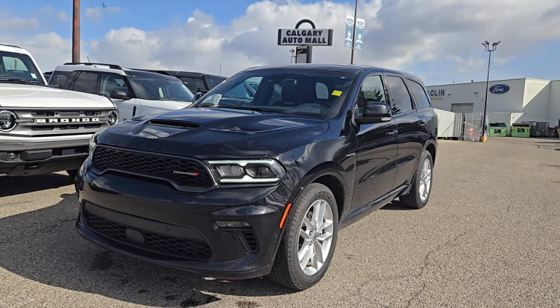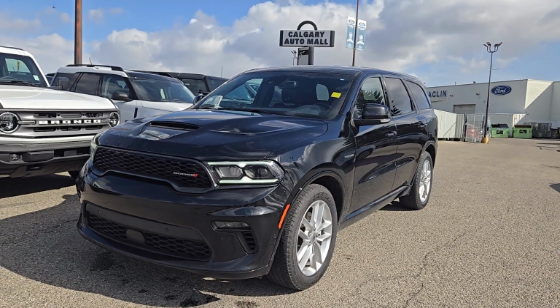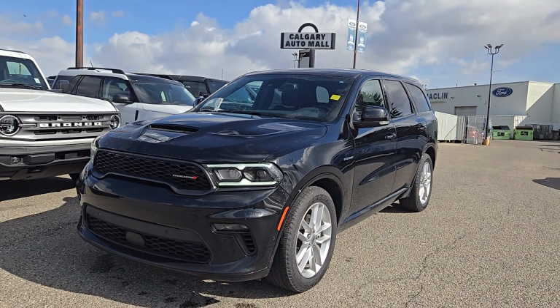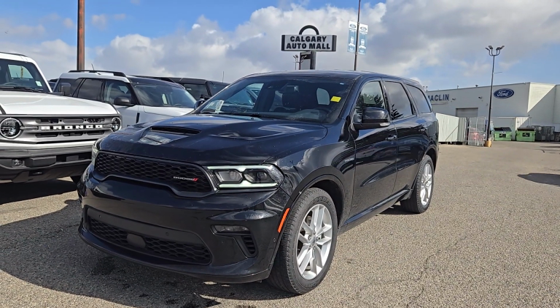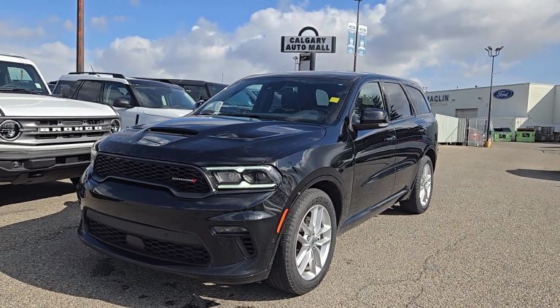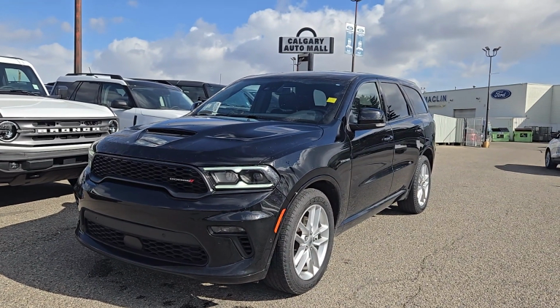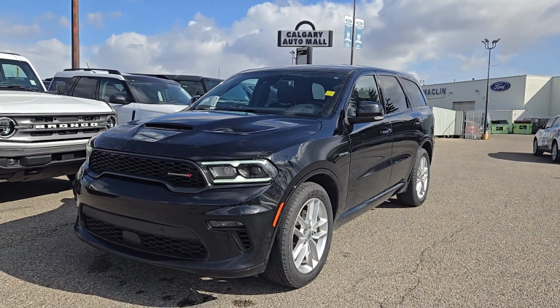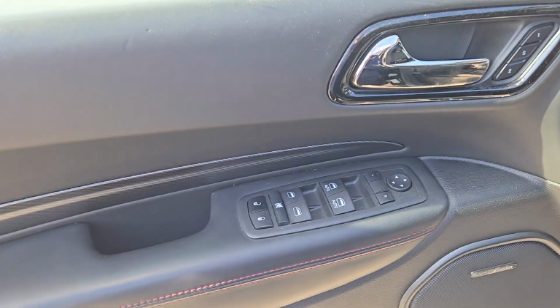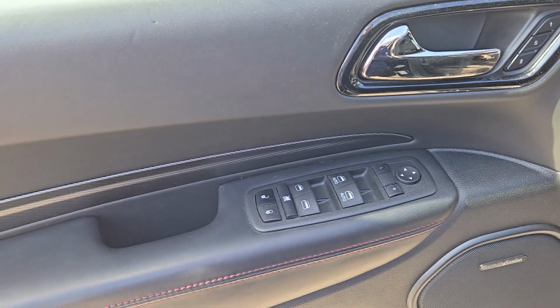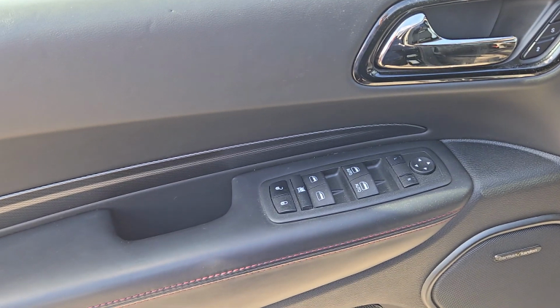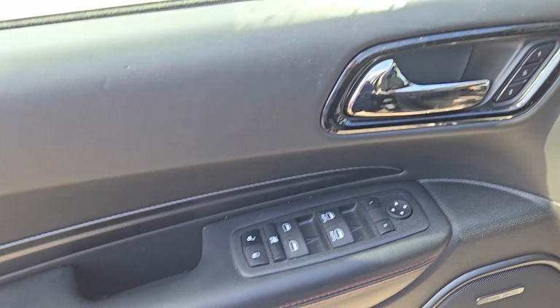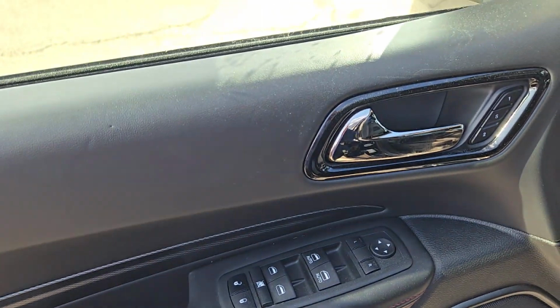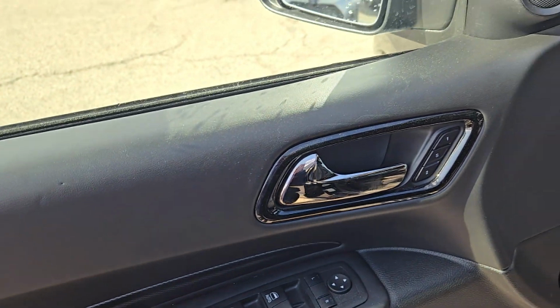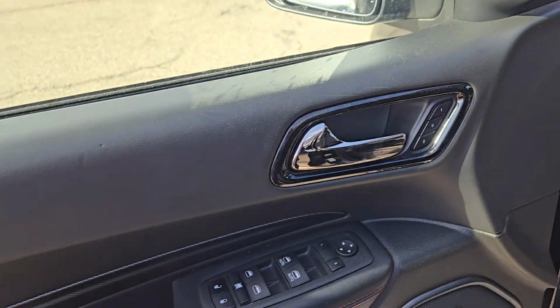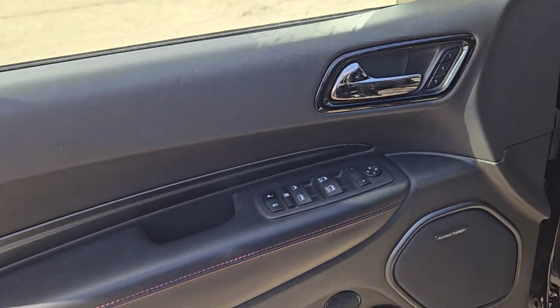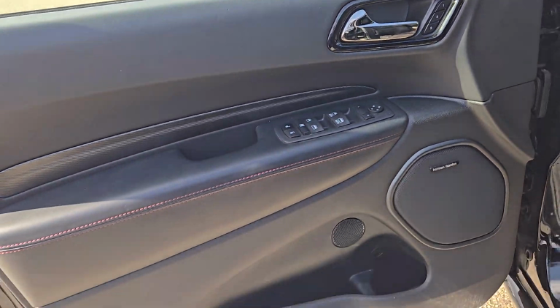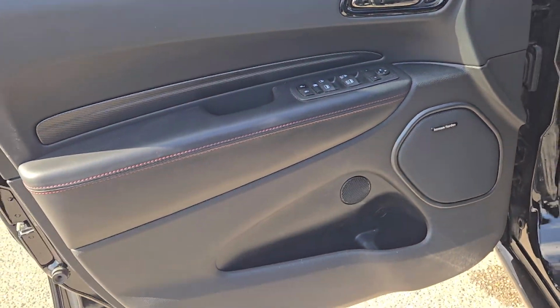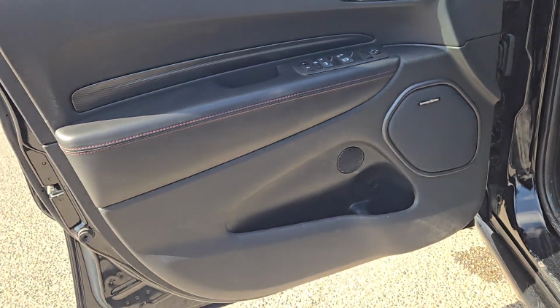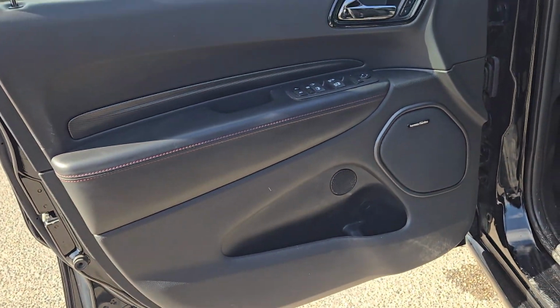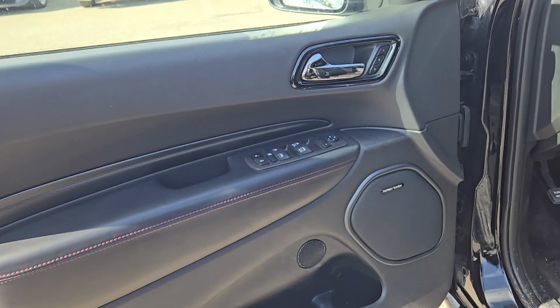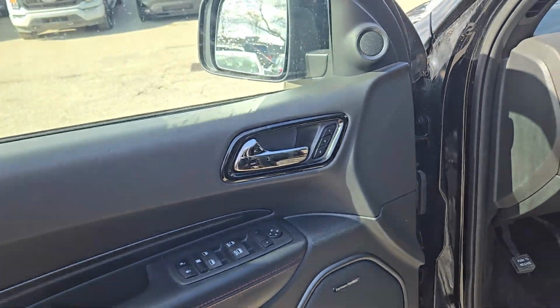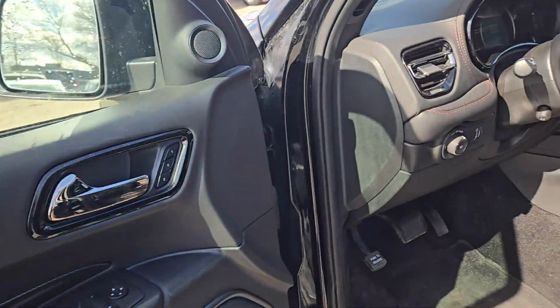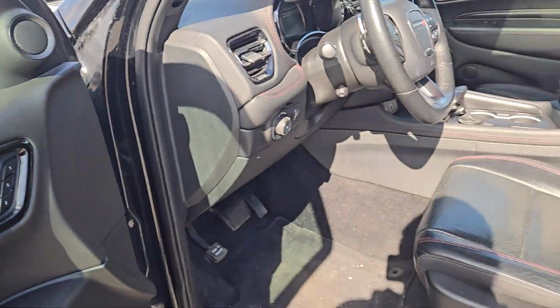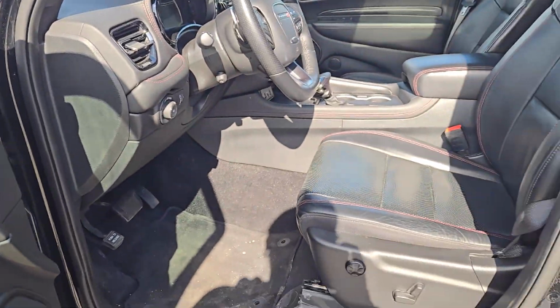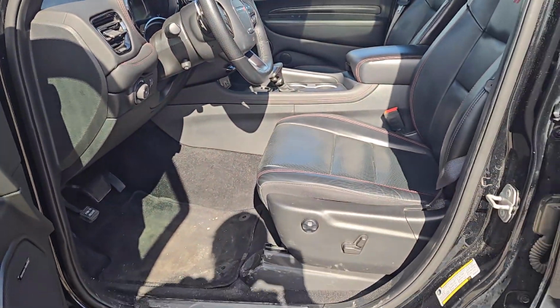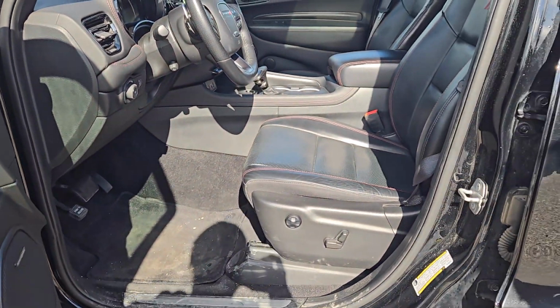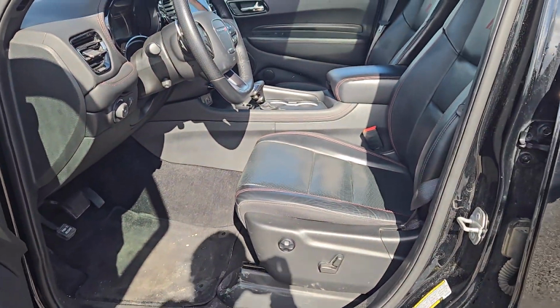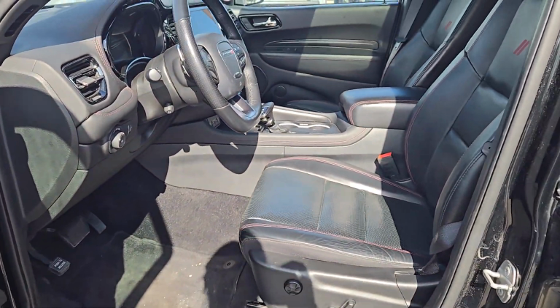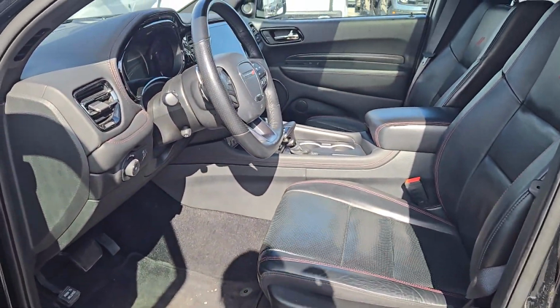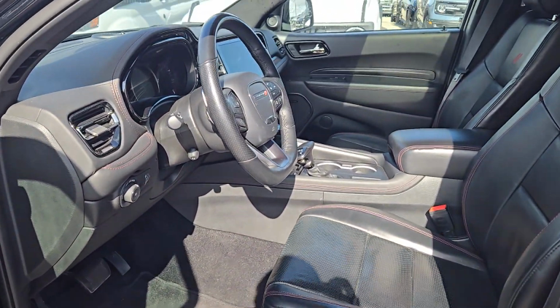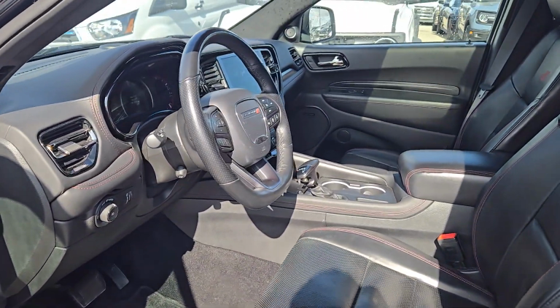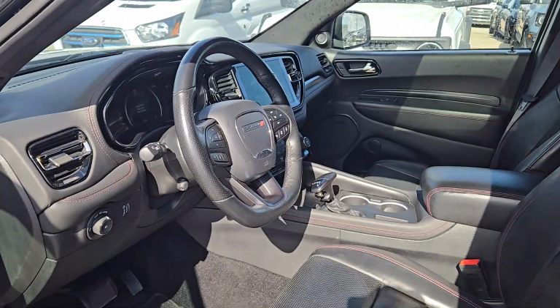Features of this Durango include remote start and navigation. At the driver side door, you have power locks and windows with storage and cup holders underneath. The inside is black leather with power controls for the driver and passenger seat on either side.